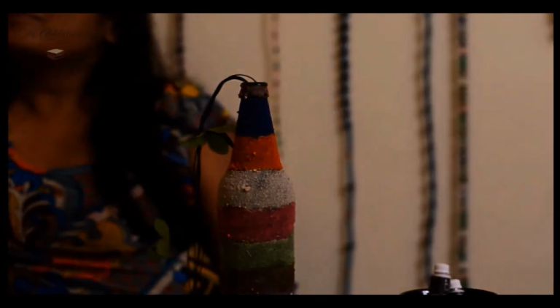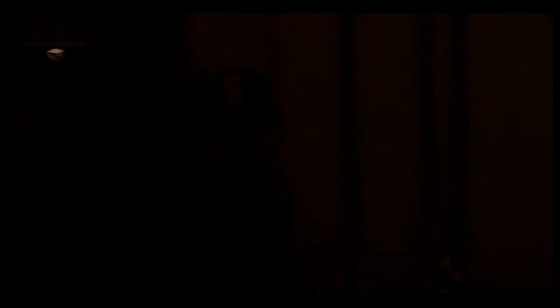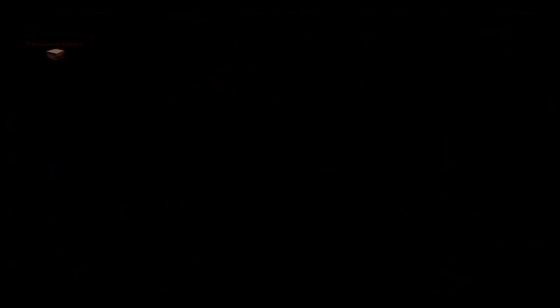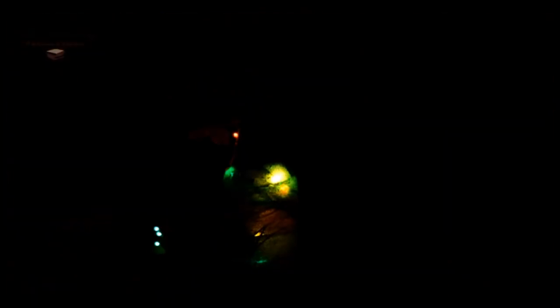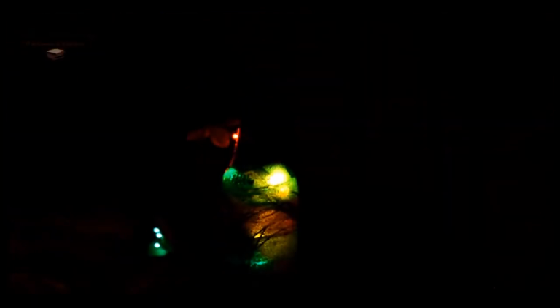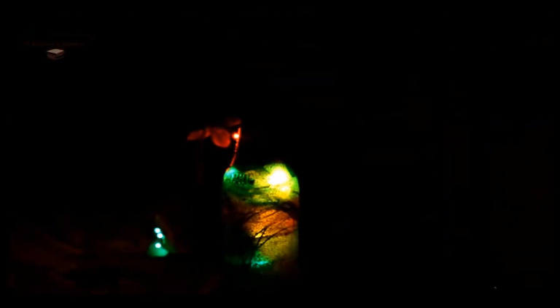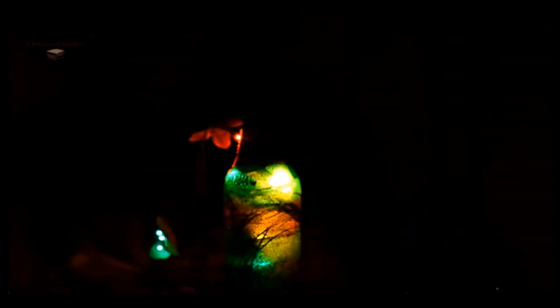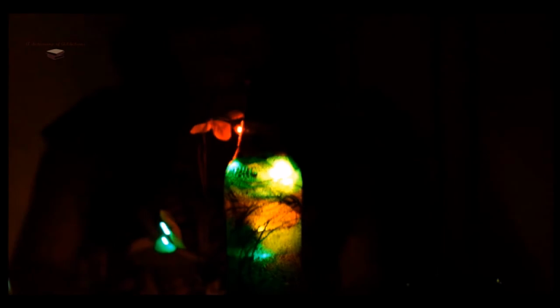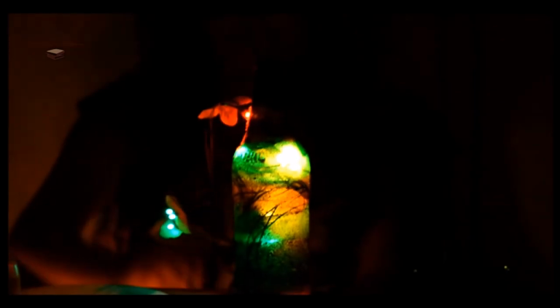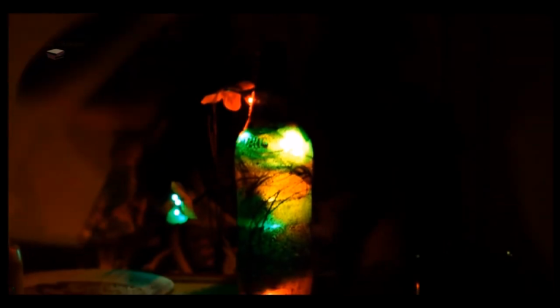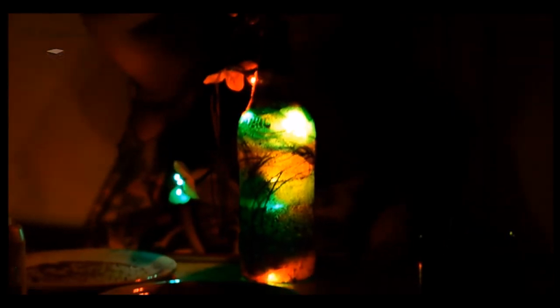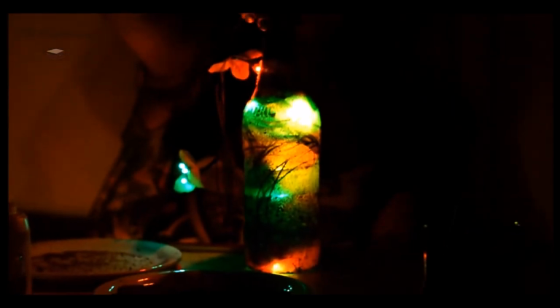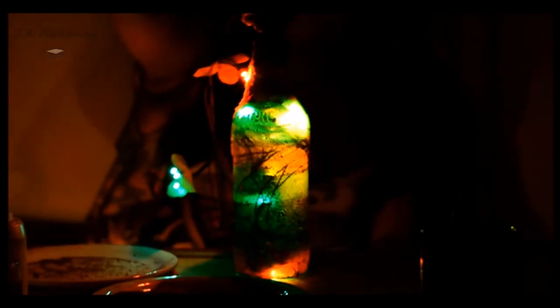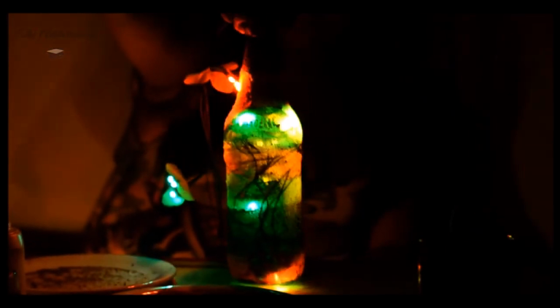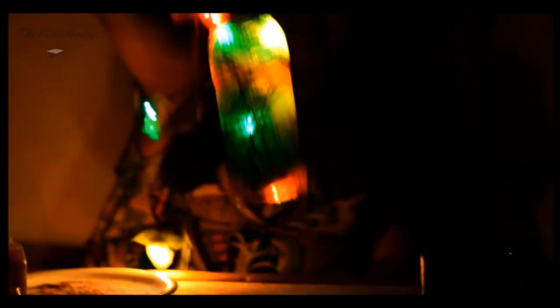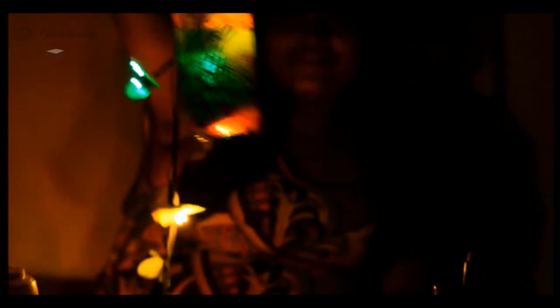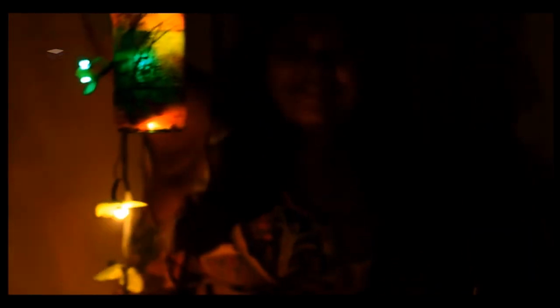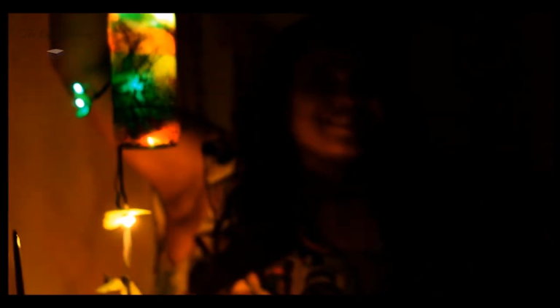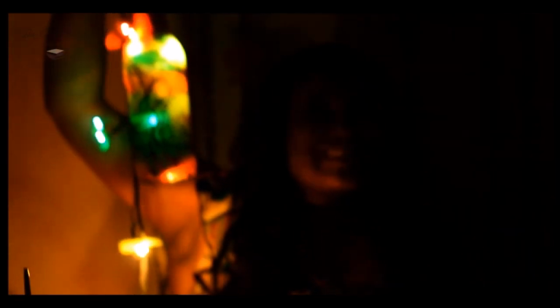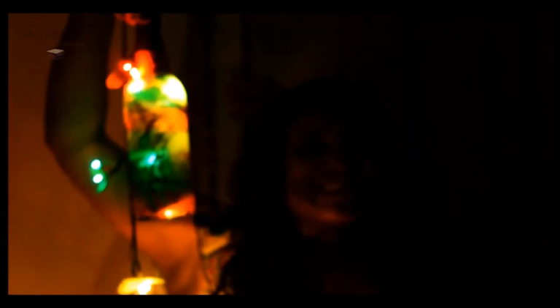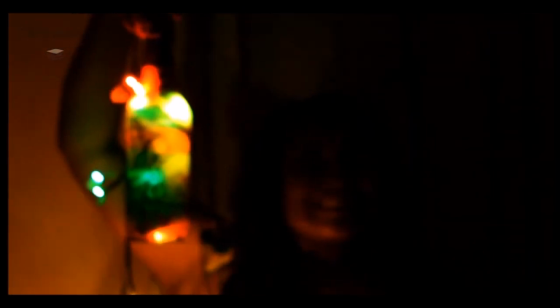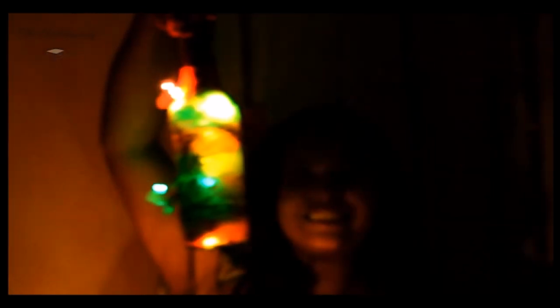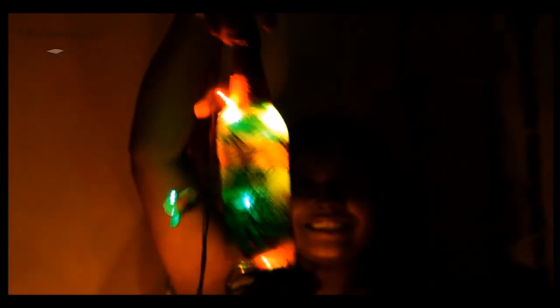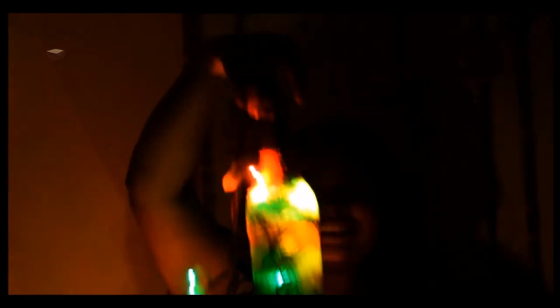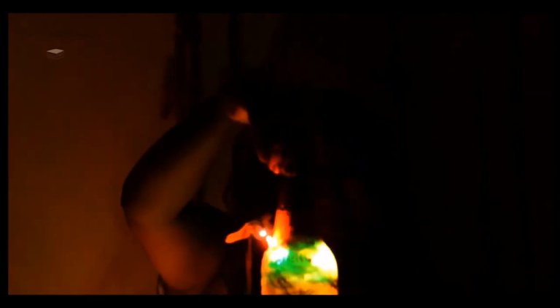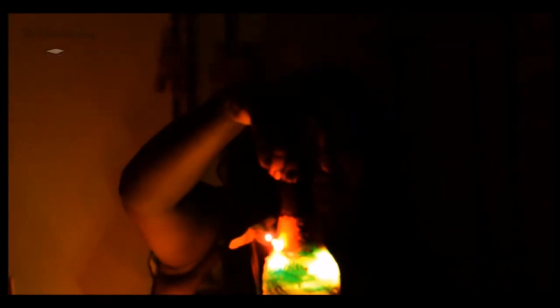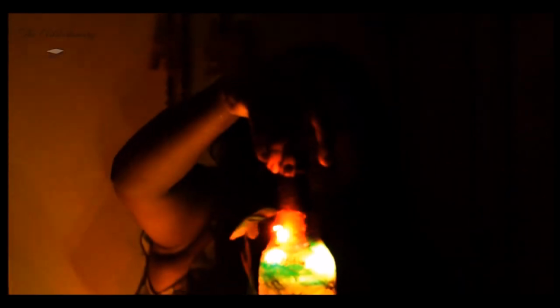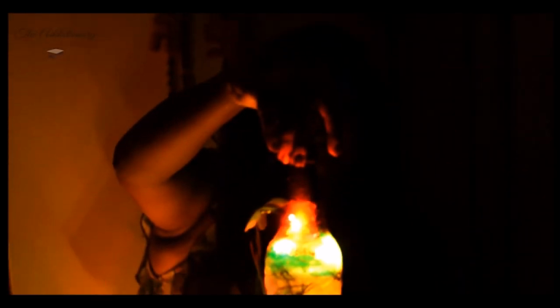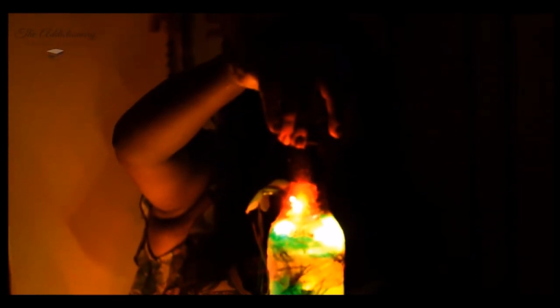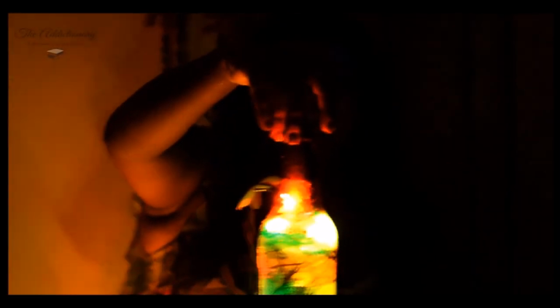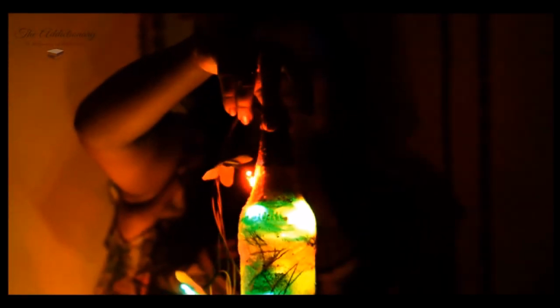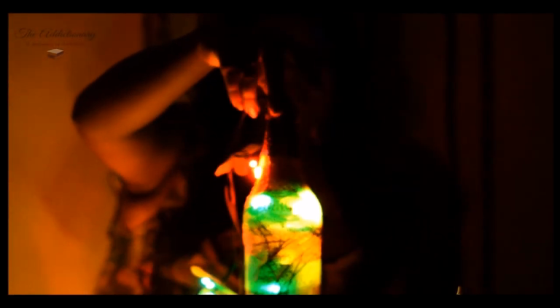Now, the magic trick! Insert twinkle bulbs into the bottle. This creates the perfect ambience for your next party.